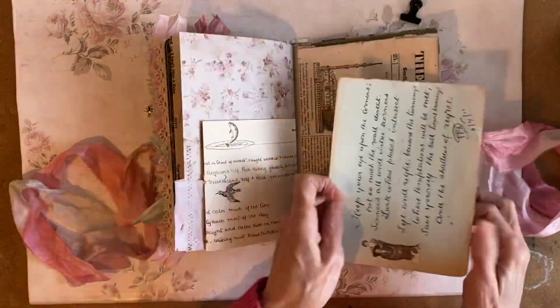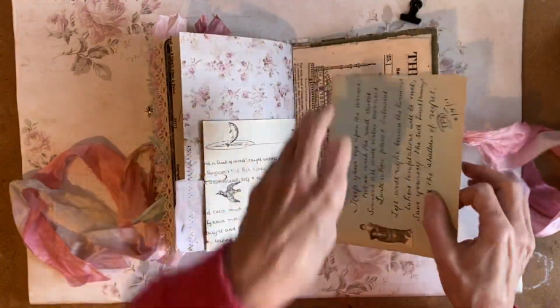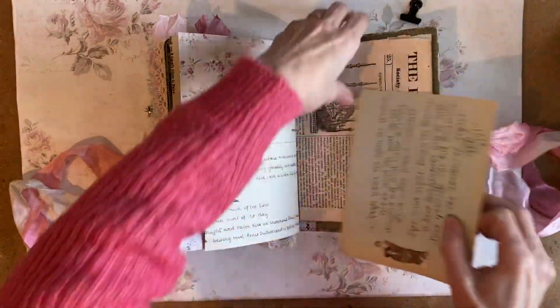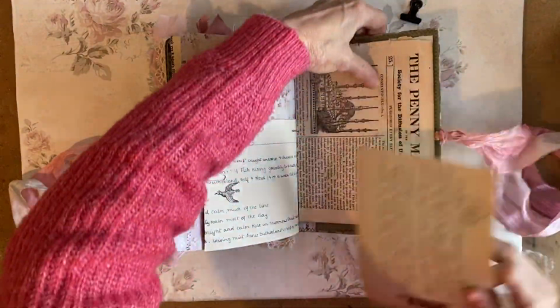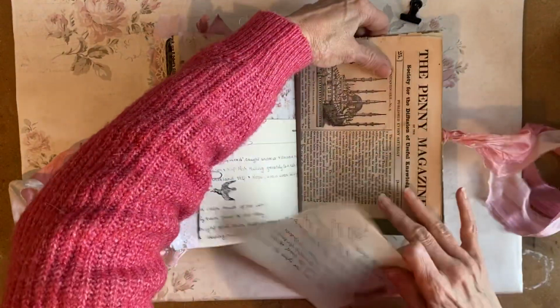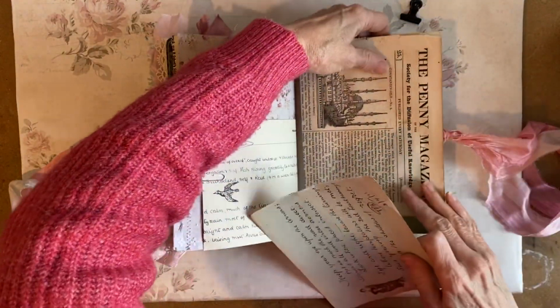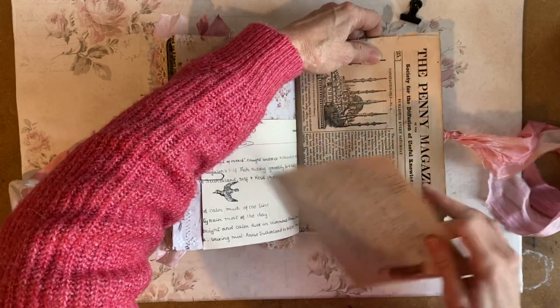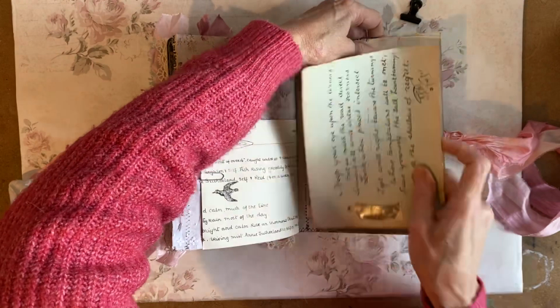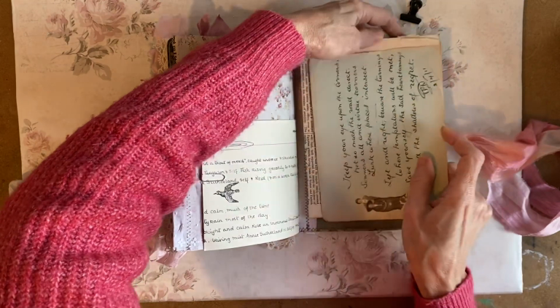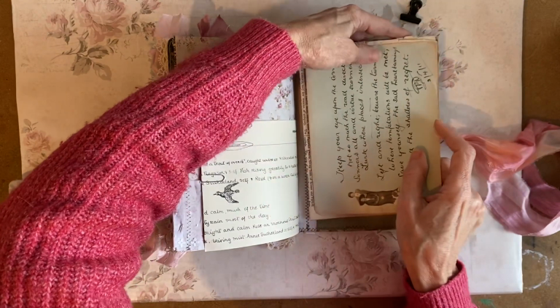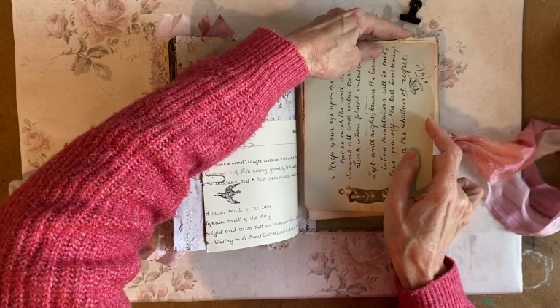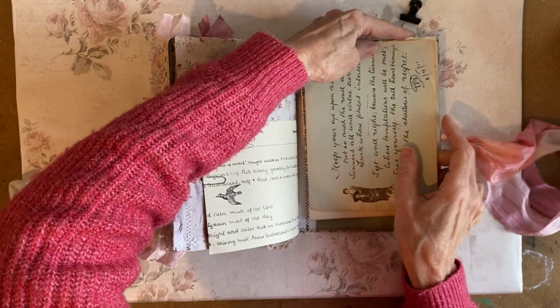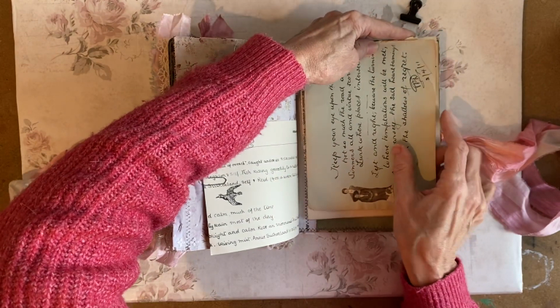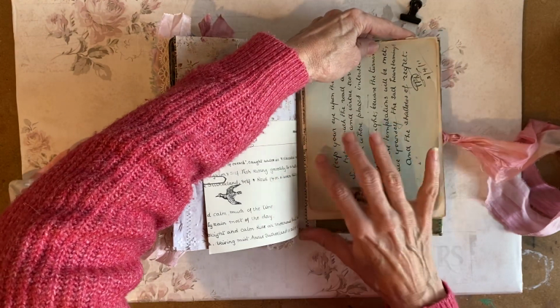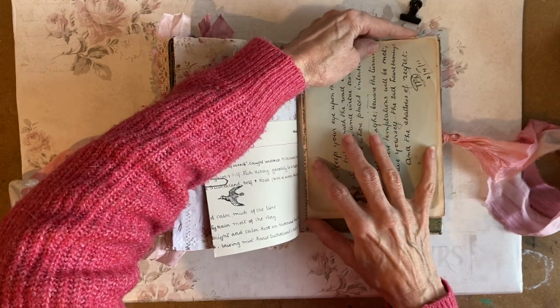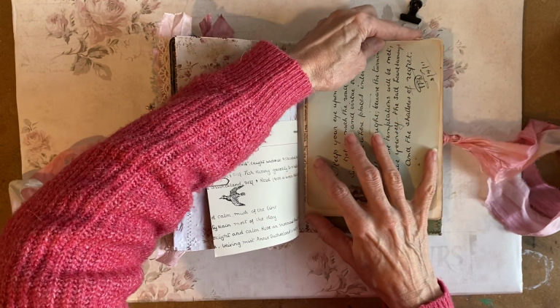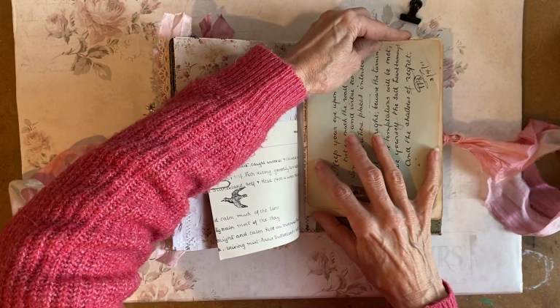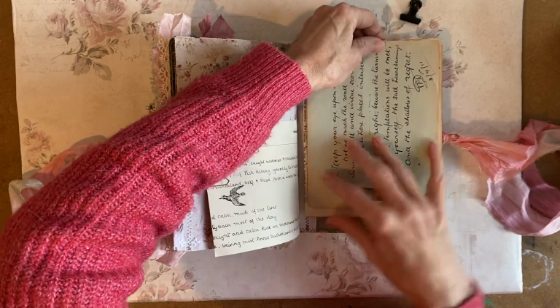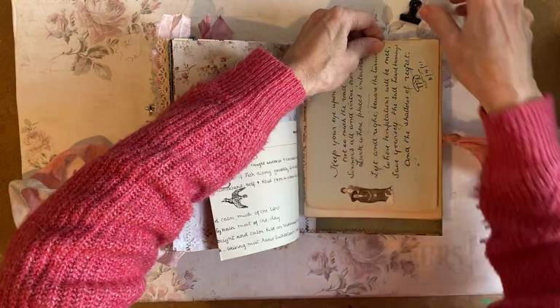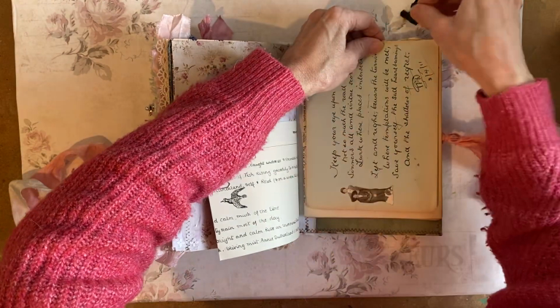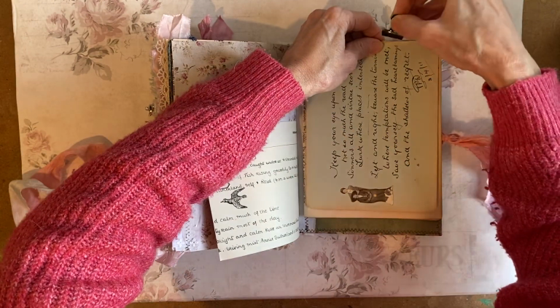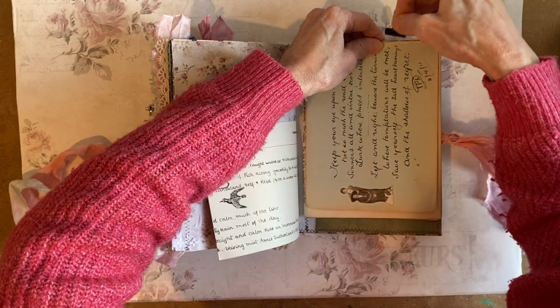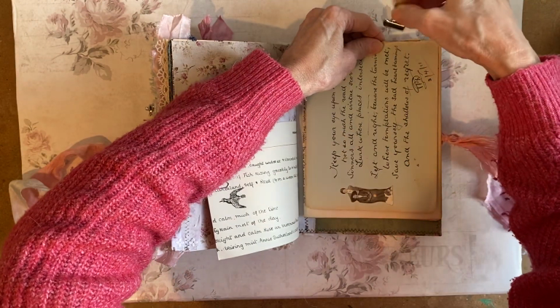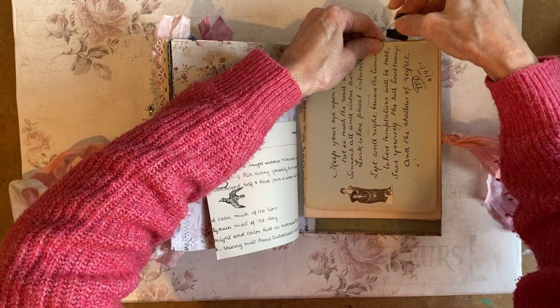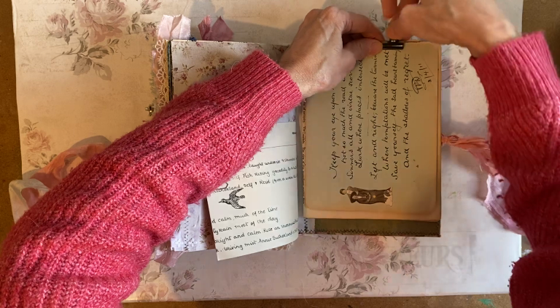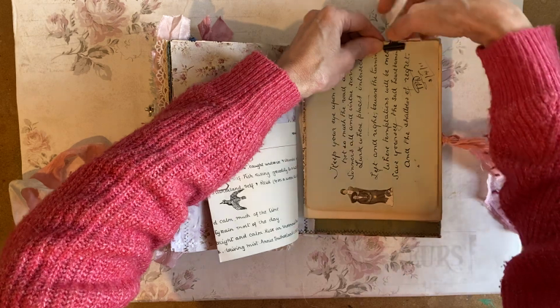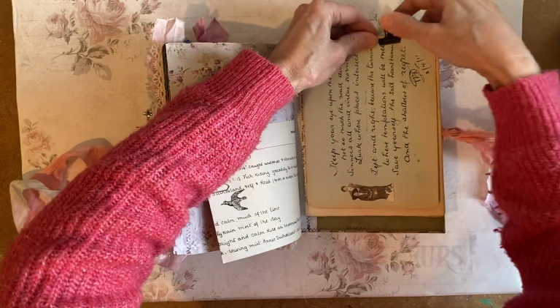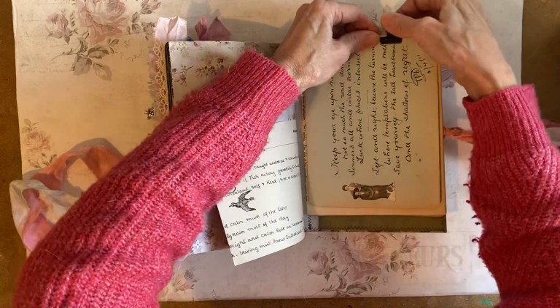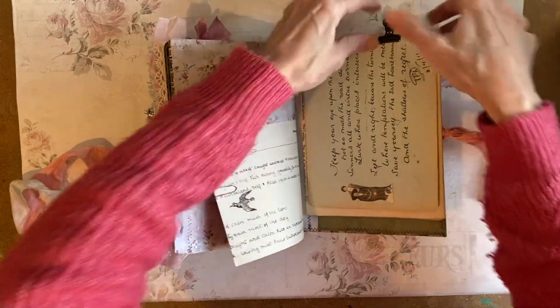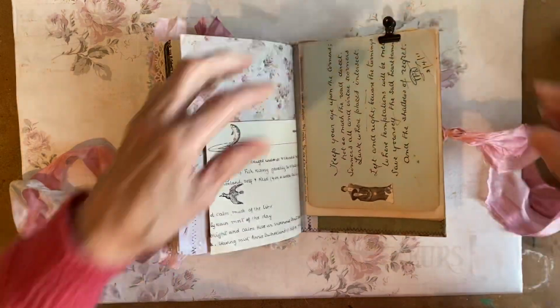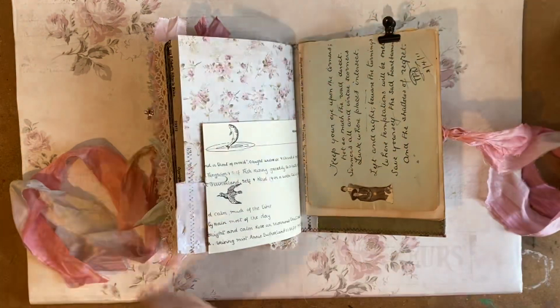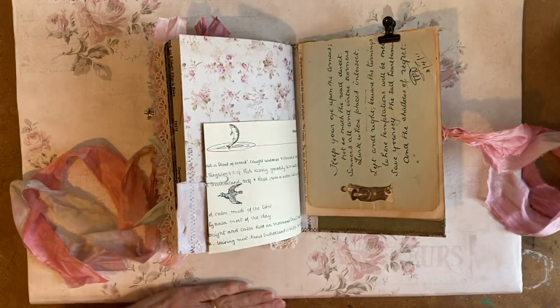So that's Polly. As I say, she will be in the Etsy shop. If she's not there, then she's already sold. But thank you for watching and I'll see you all again soon.